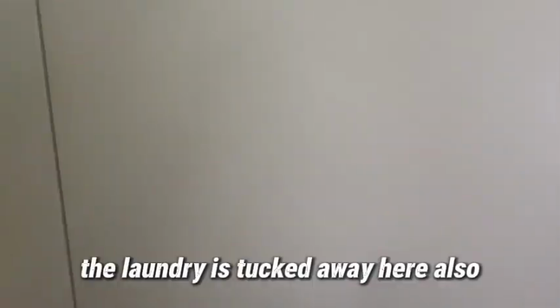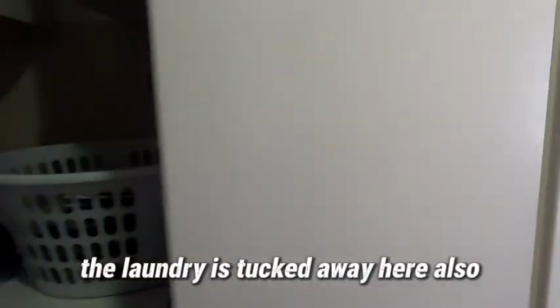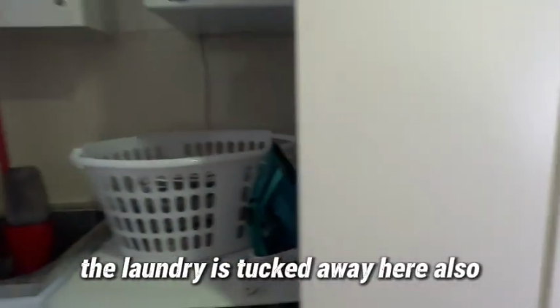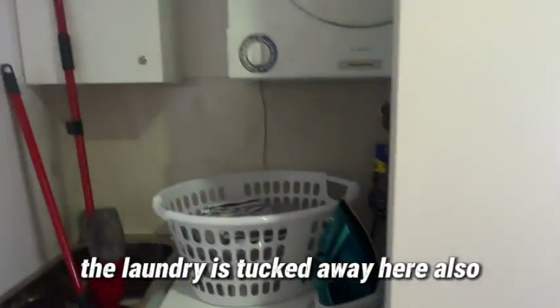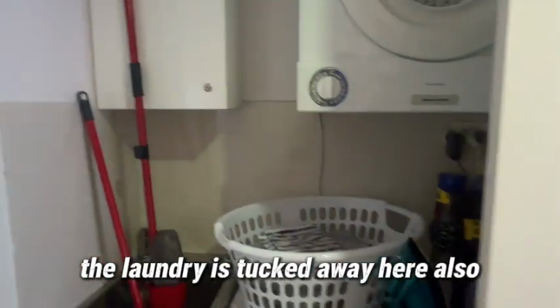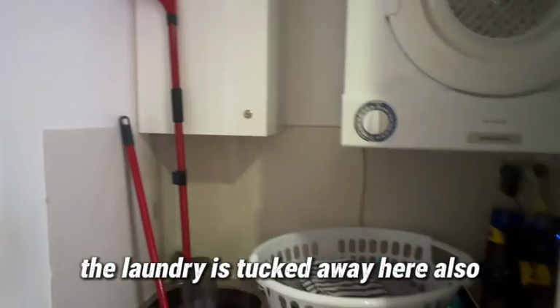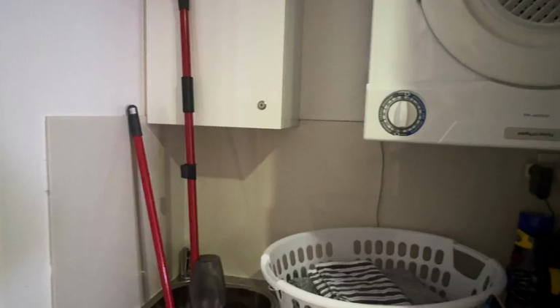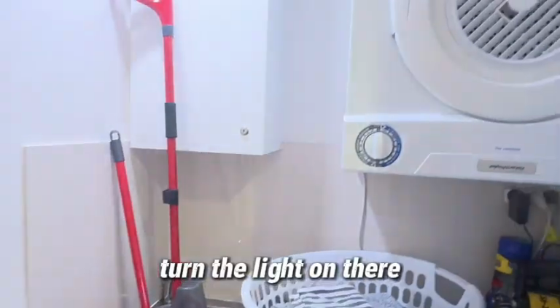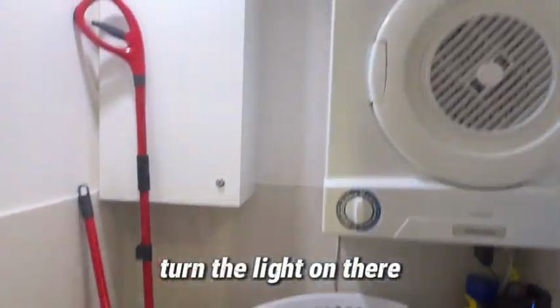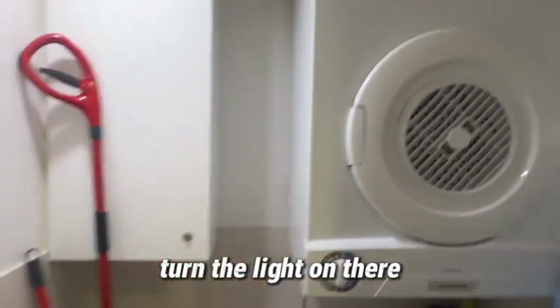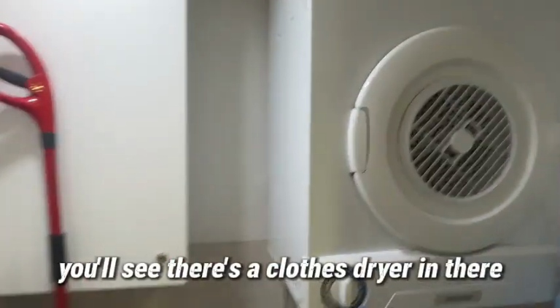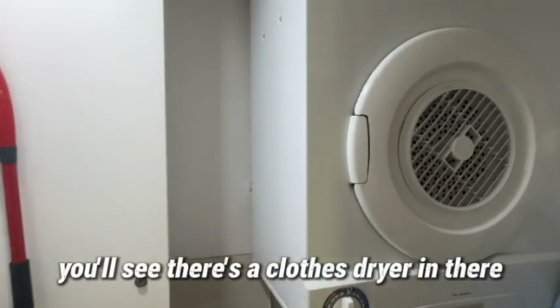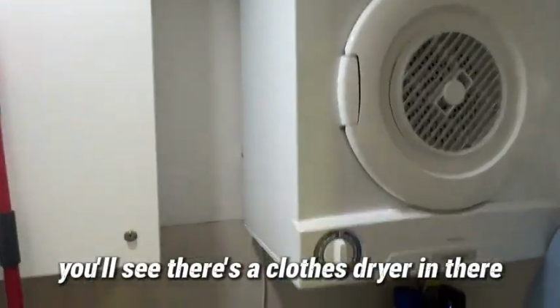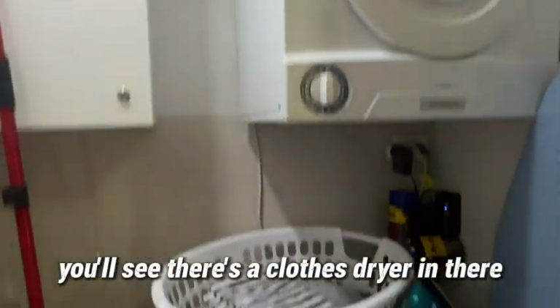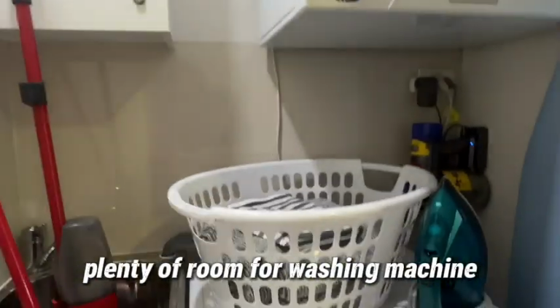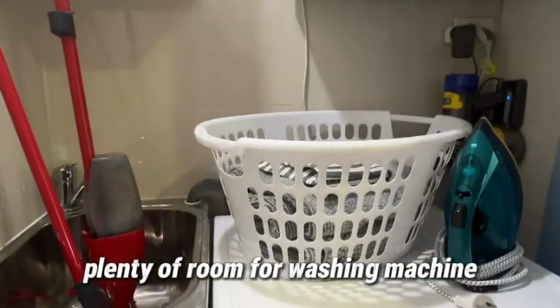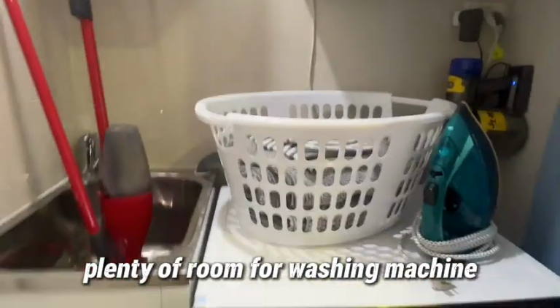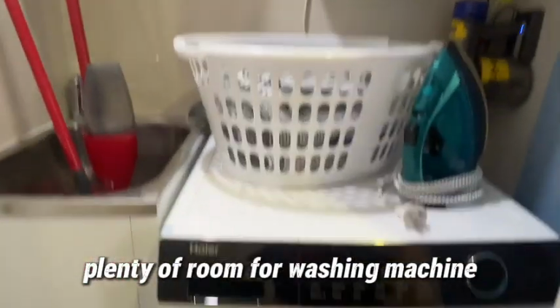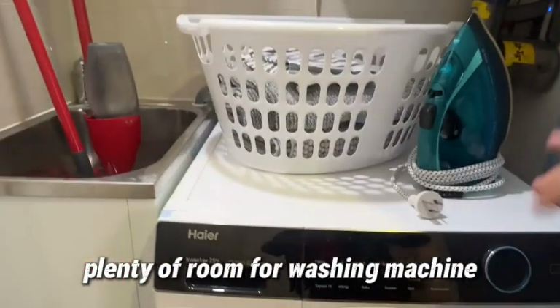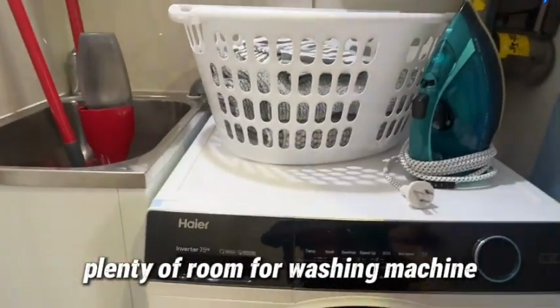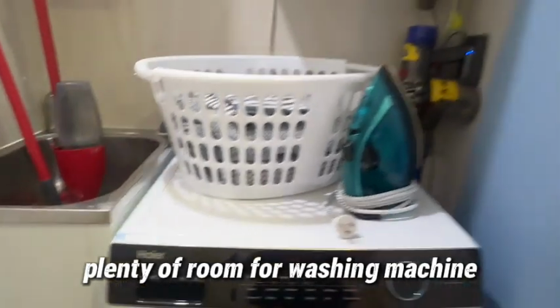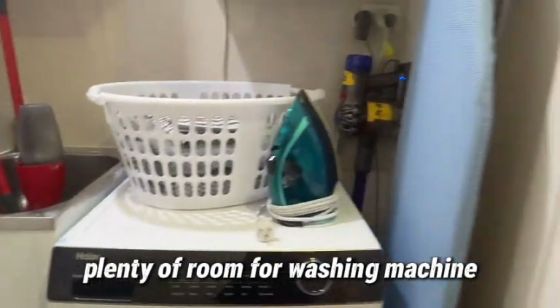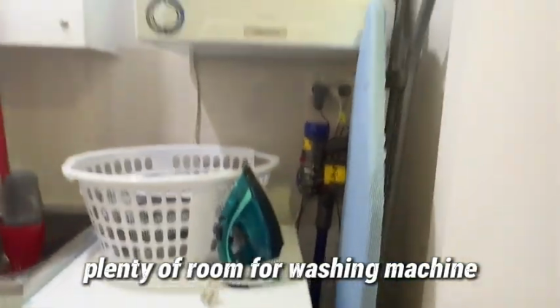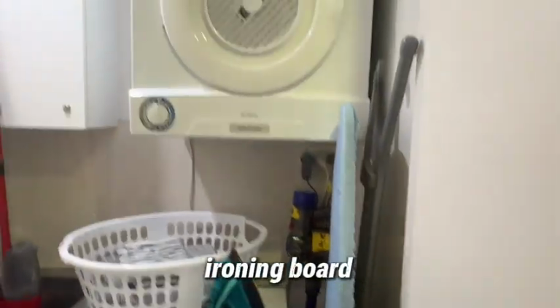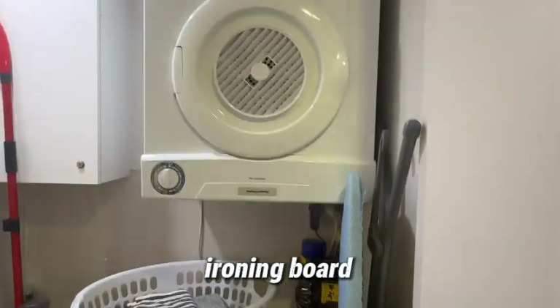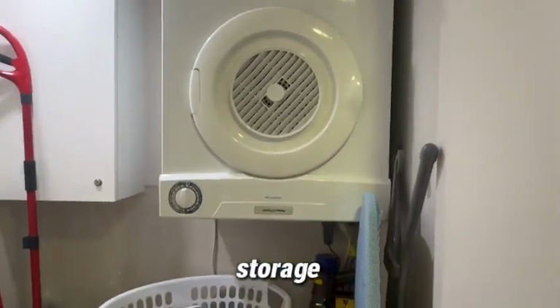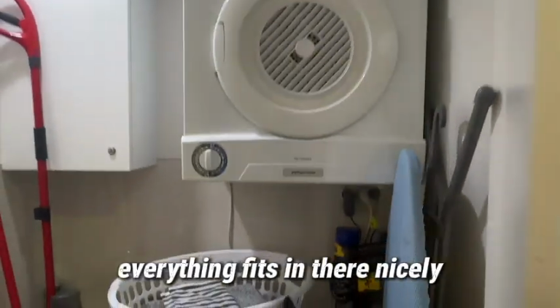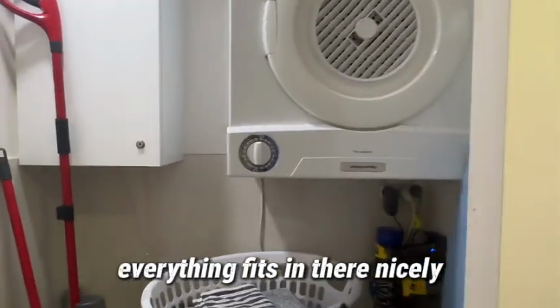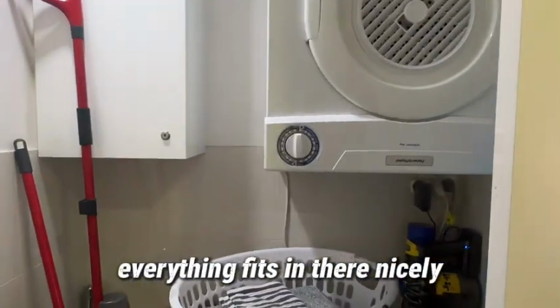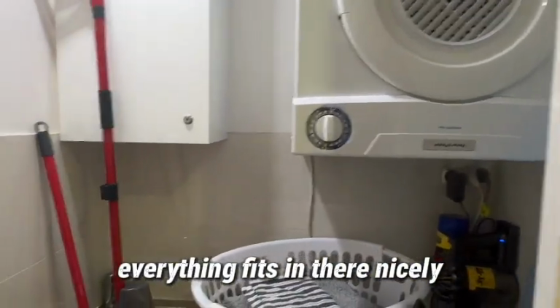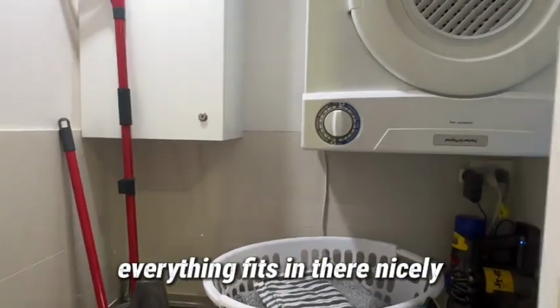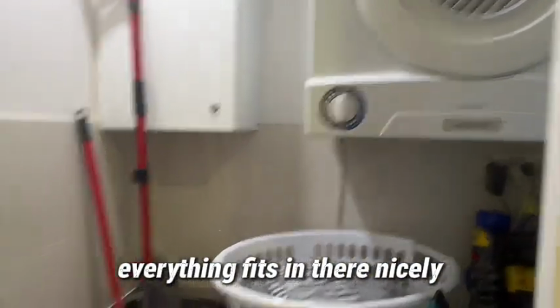The laundry is tucked away here also - there's a clothes dryer in there, plenty of room for a washing machine, ironing board storage, everything fits in there nicely.